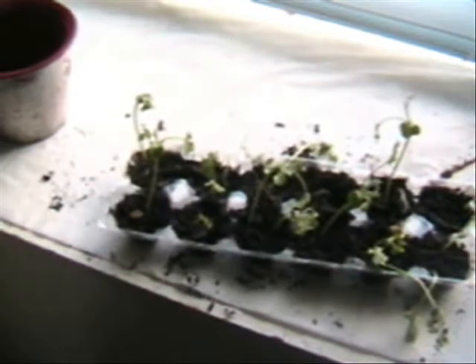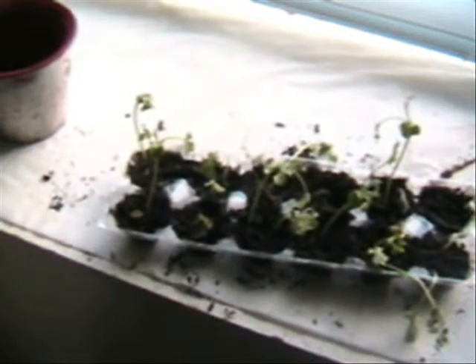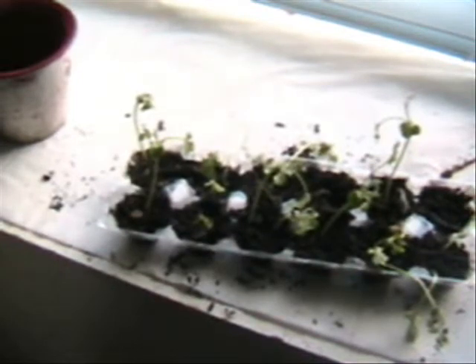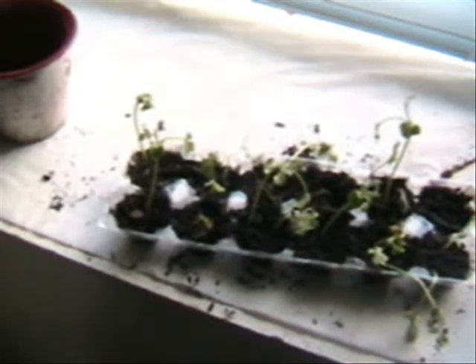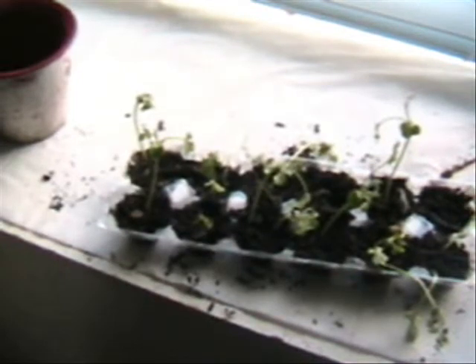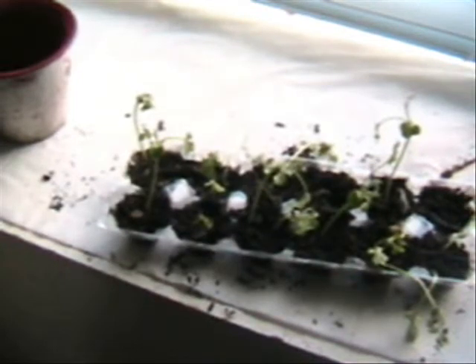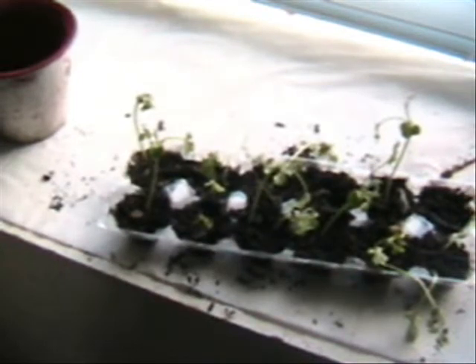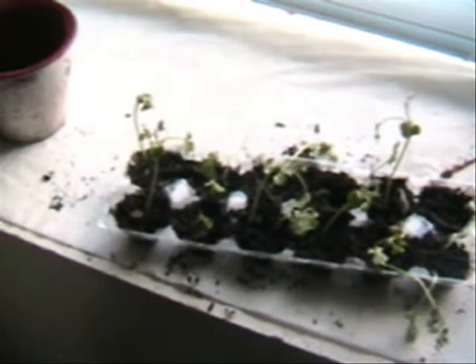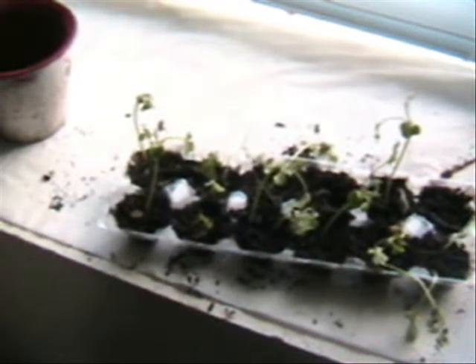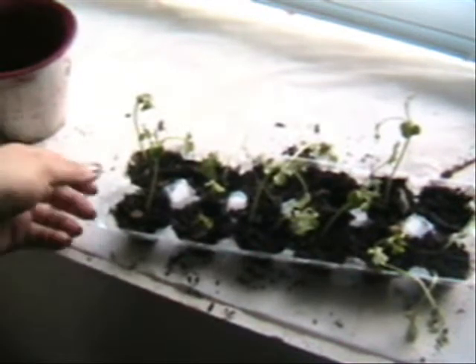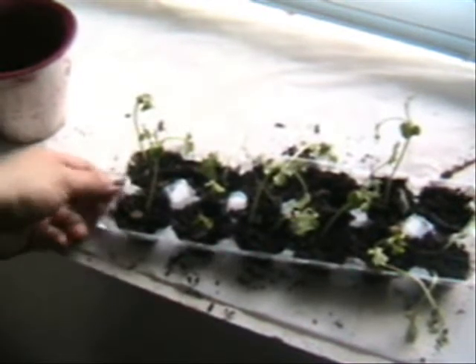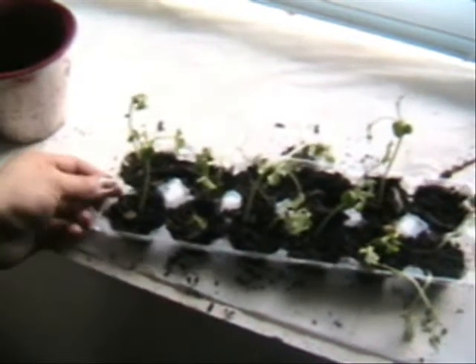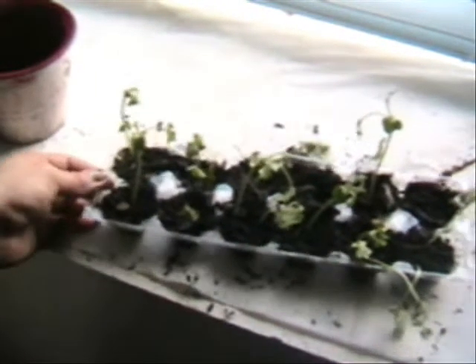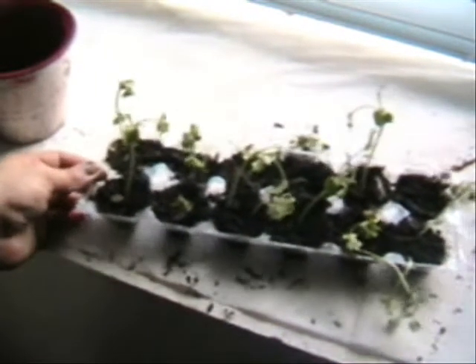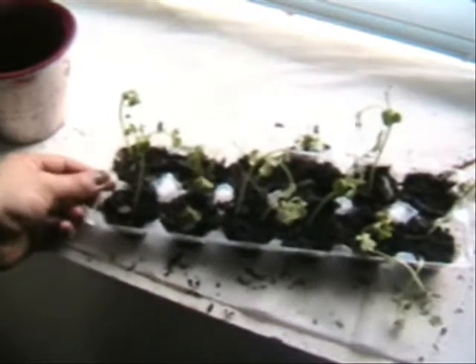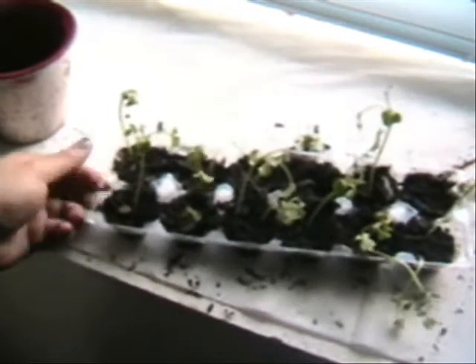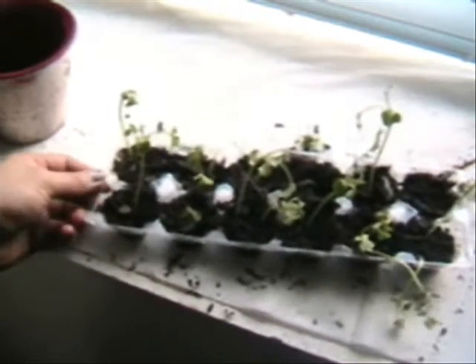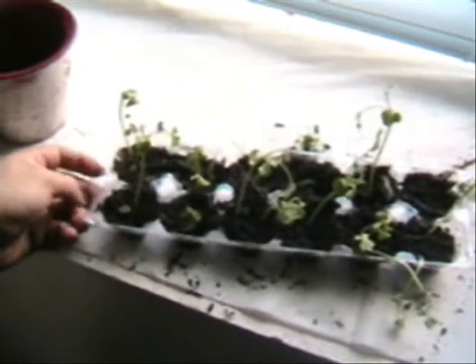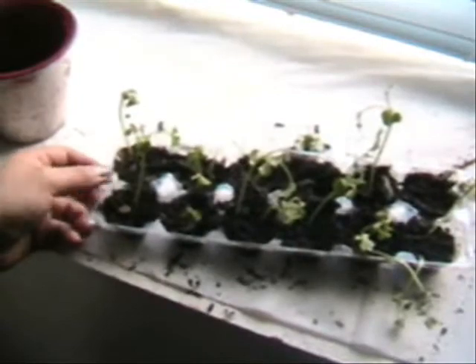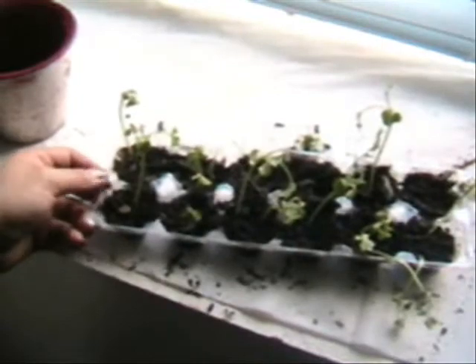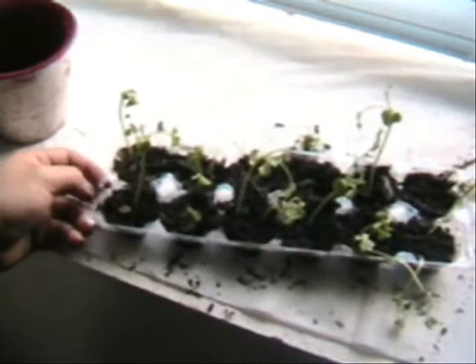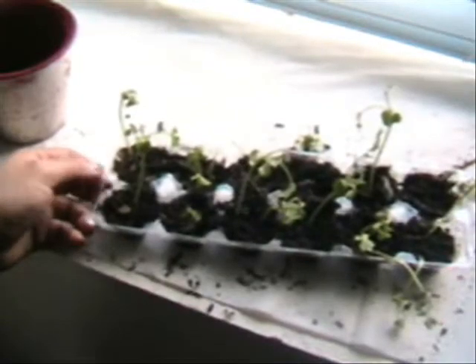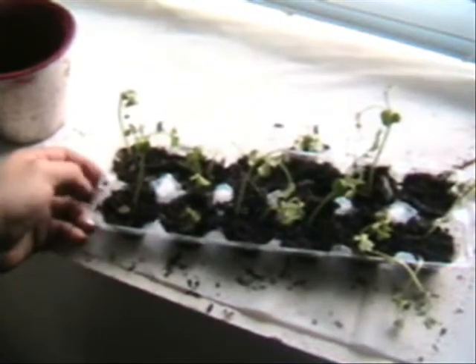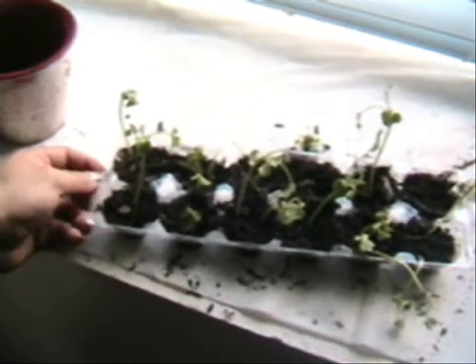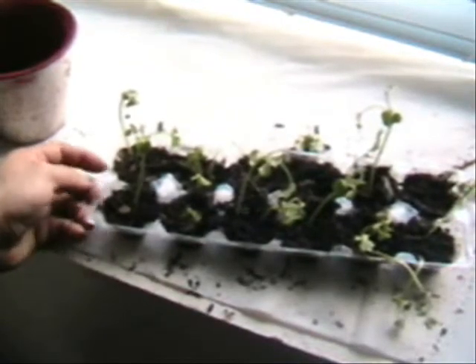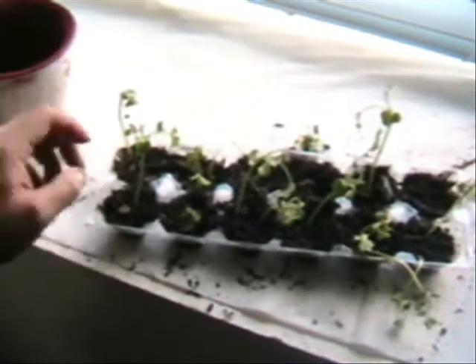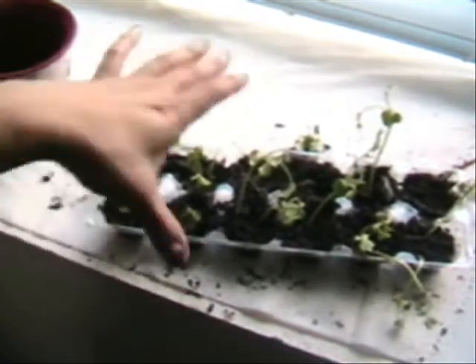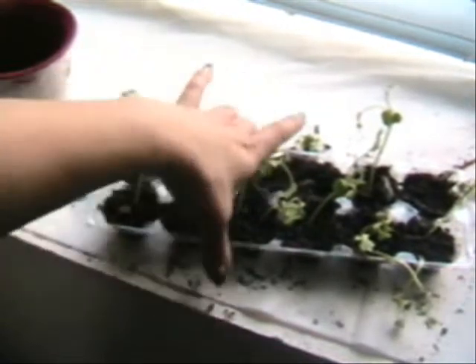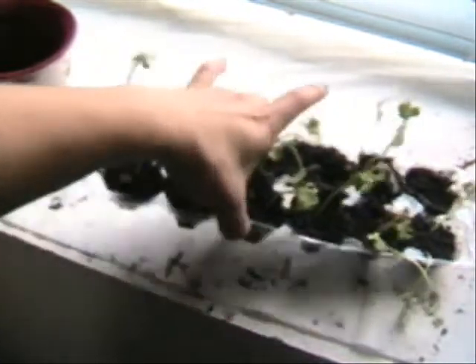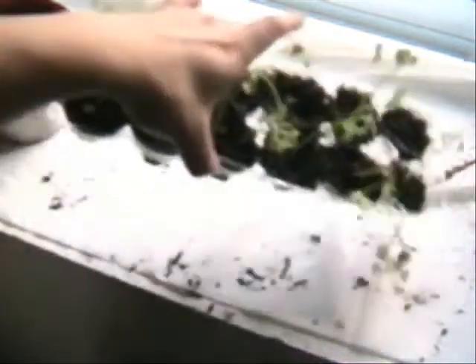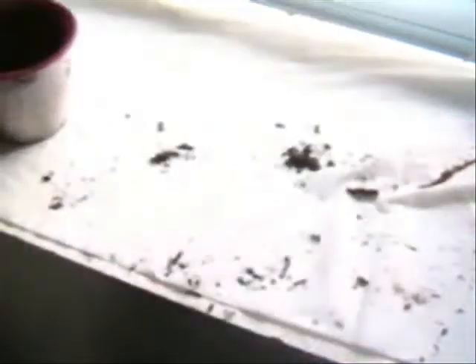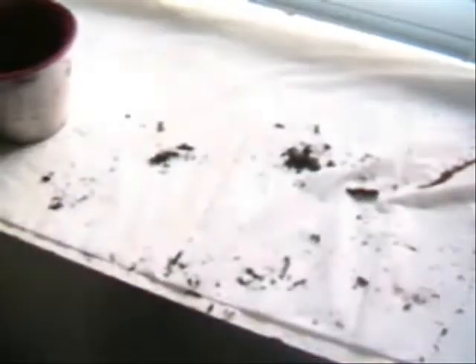I had so many cucumber plants I didn't know what to do with all the cucumbers — I started giving a bunch away because it was more than I could eat. So that's it! I hope it helps you all, good luck!